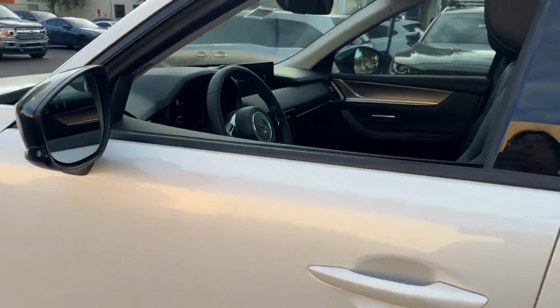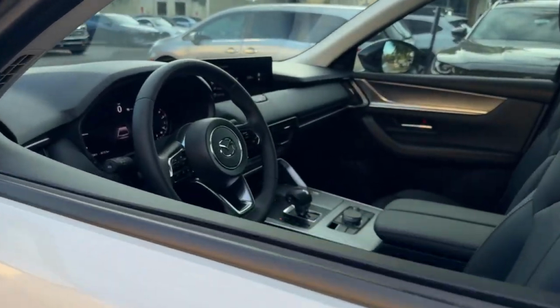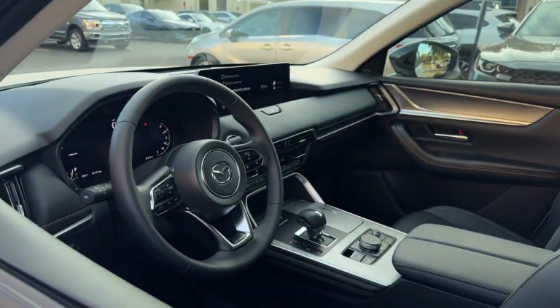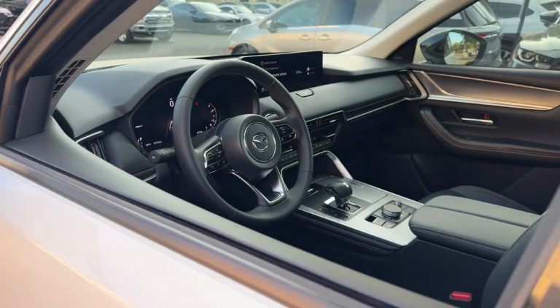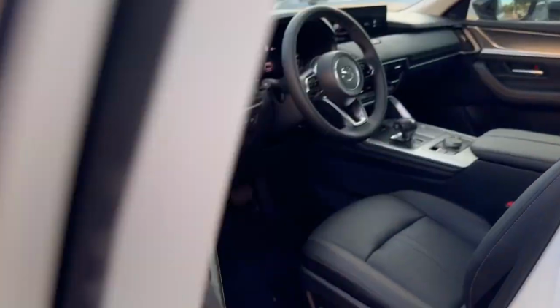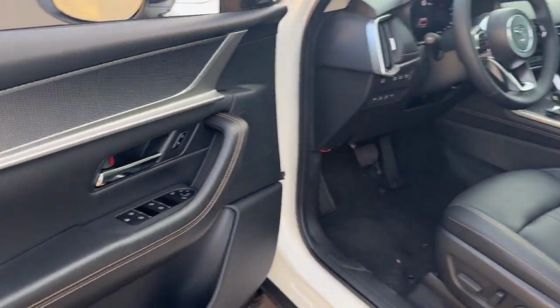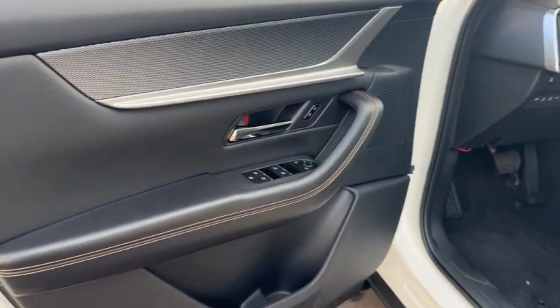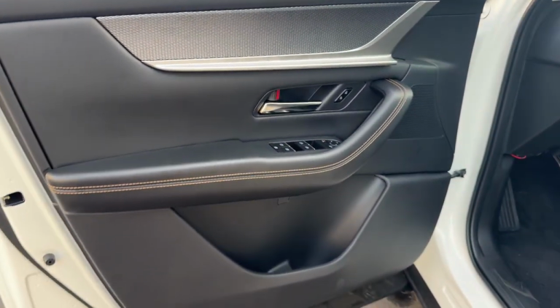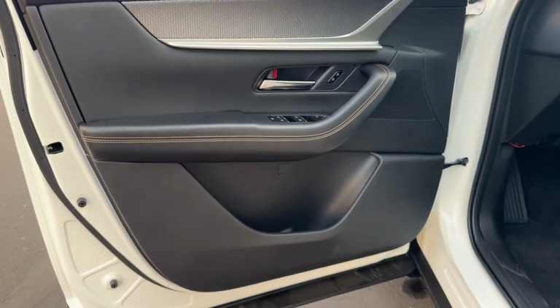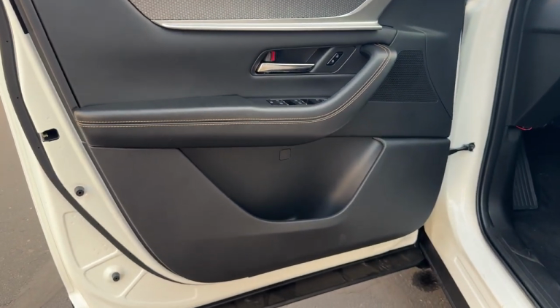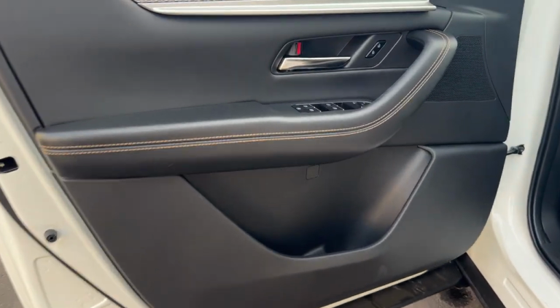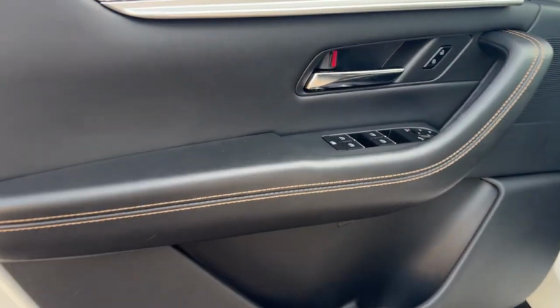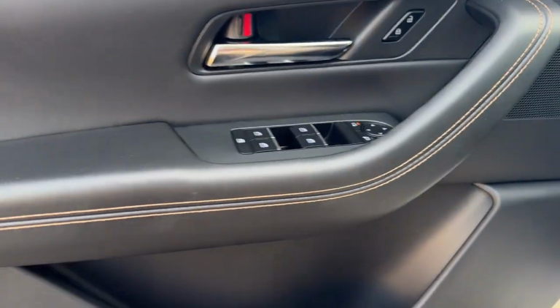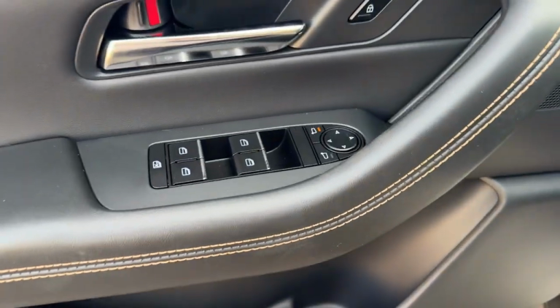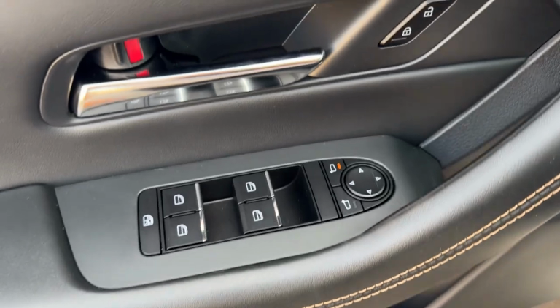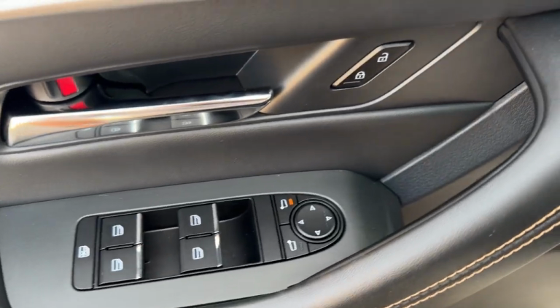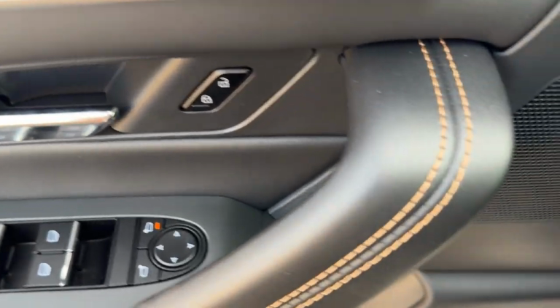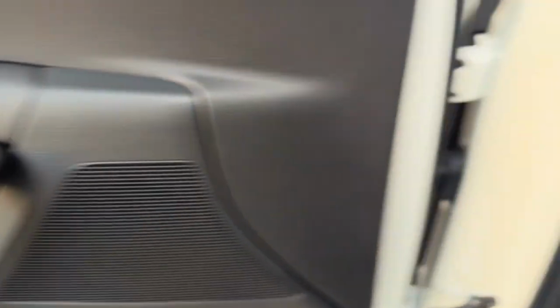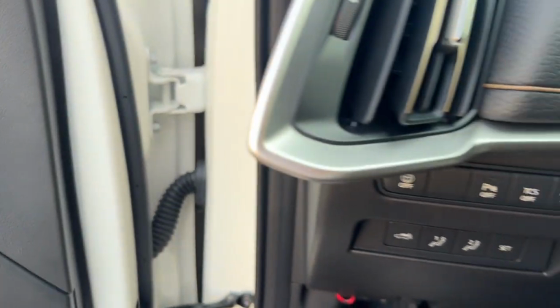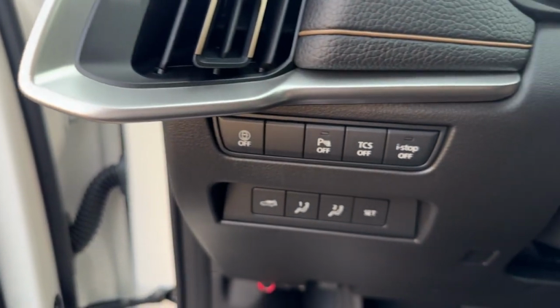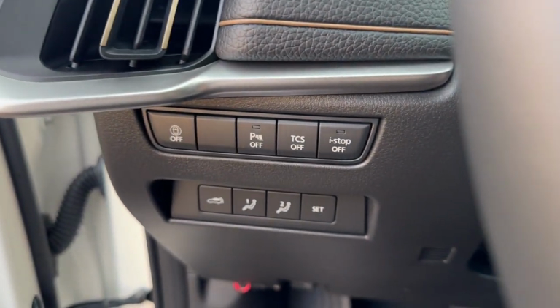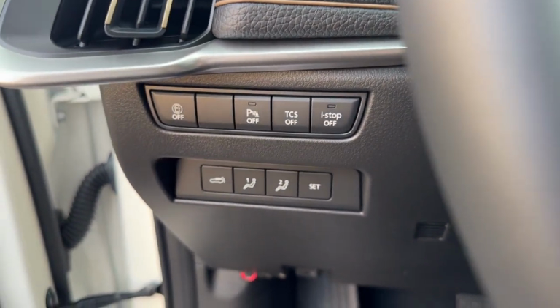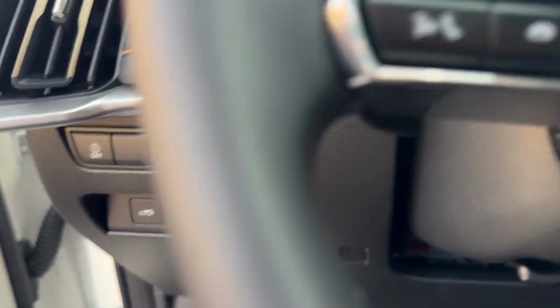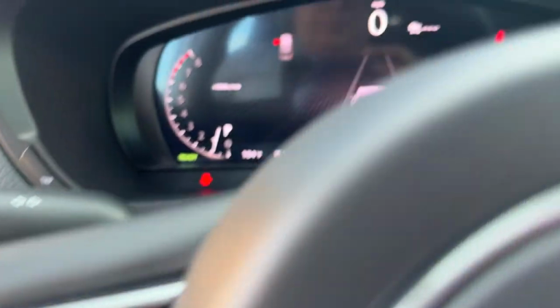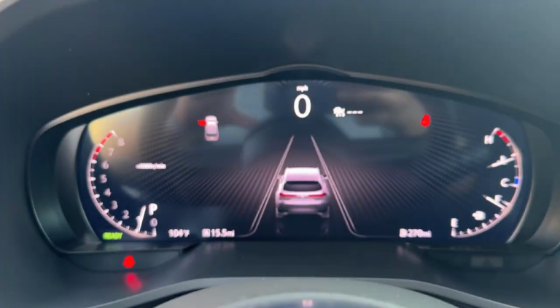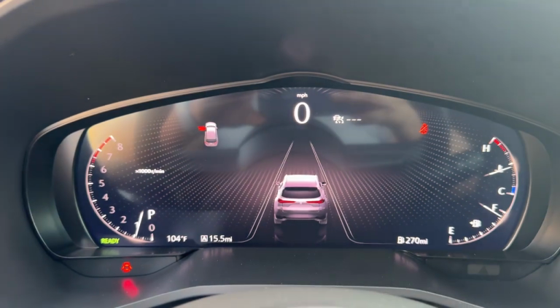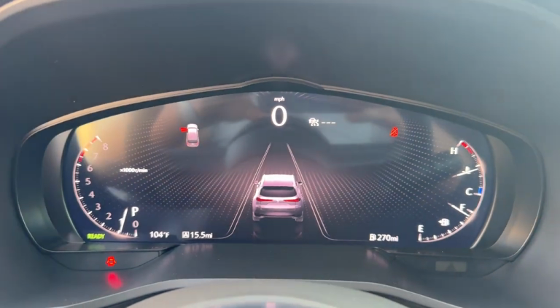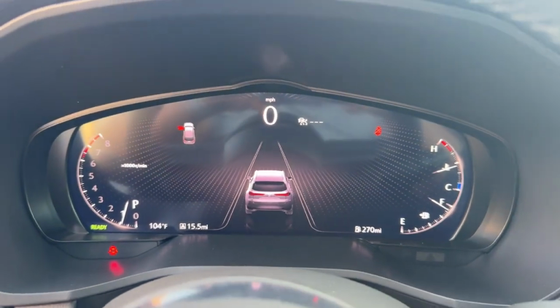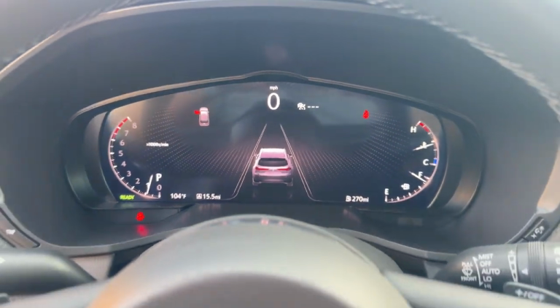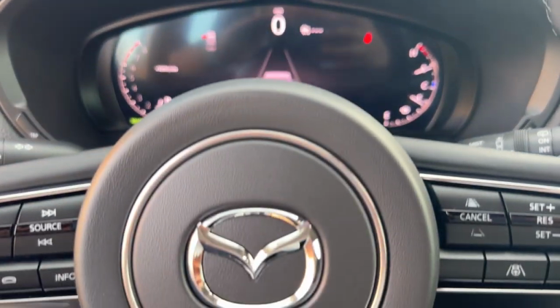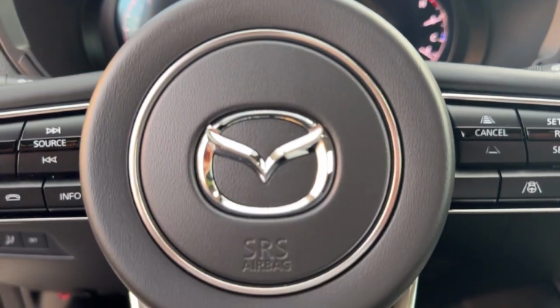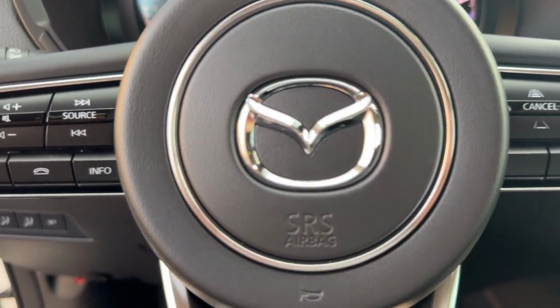These are just some of the great options this vehicle comes with: head-up display, panoramic roof, navigation system, keyless entry, moonroof, heated mirrors, power passenger seat, backup camera, power liftgate, satellite radio.